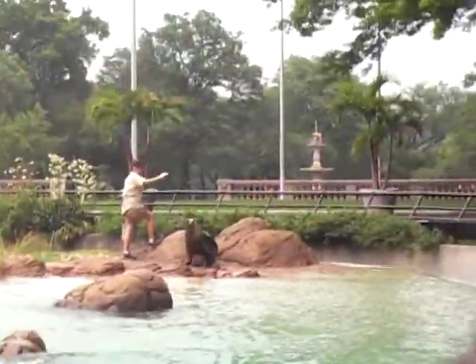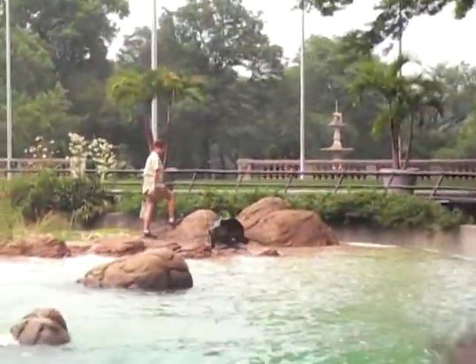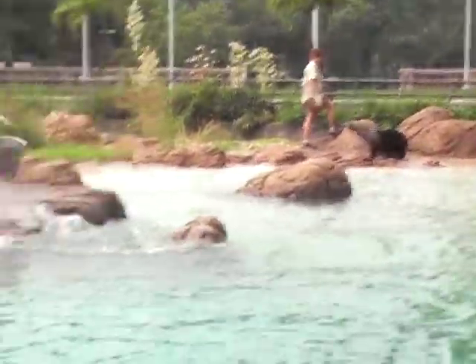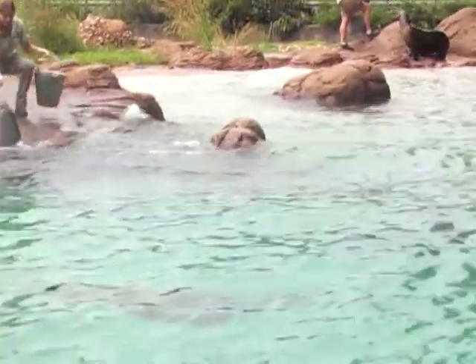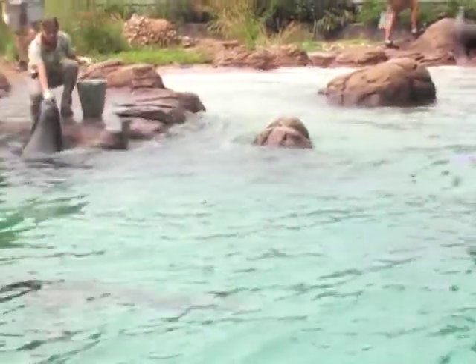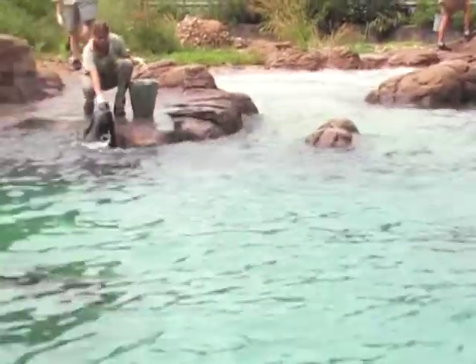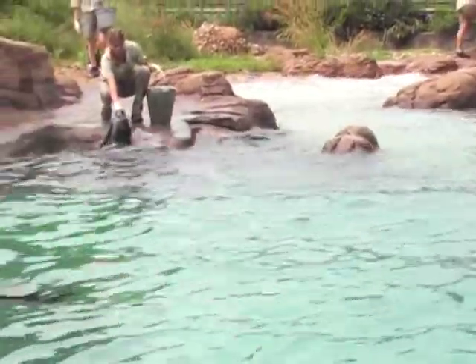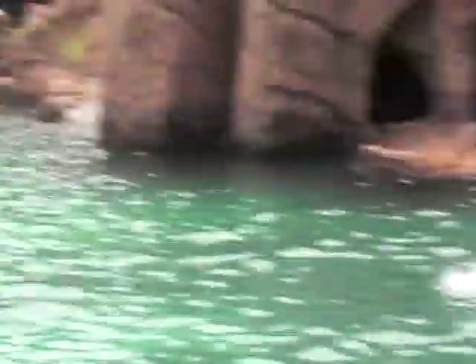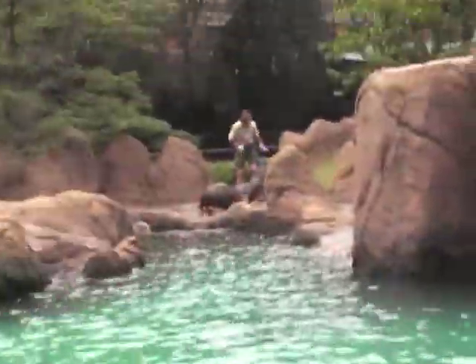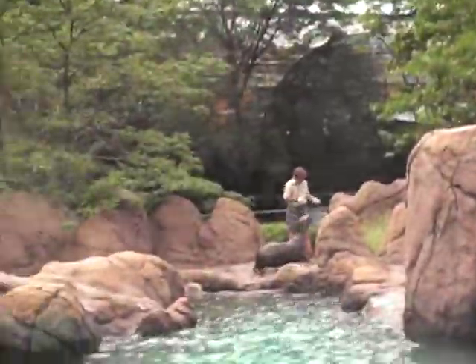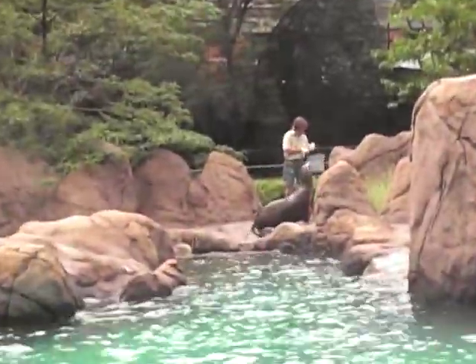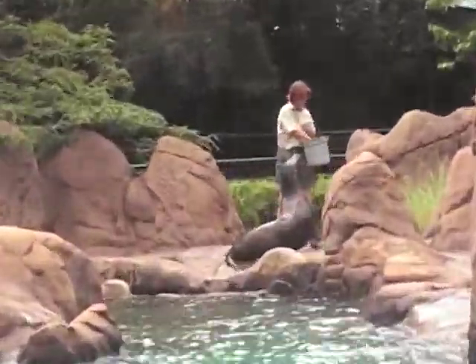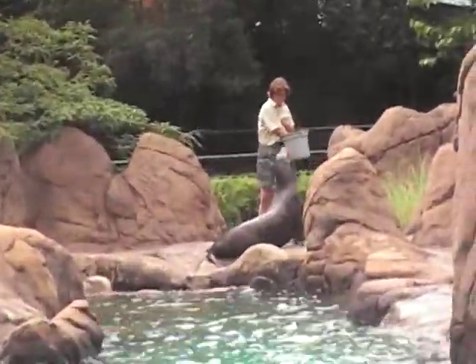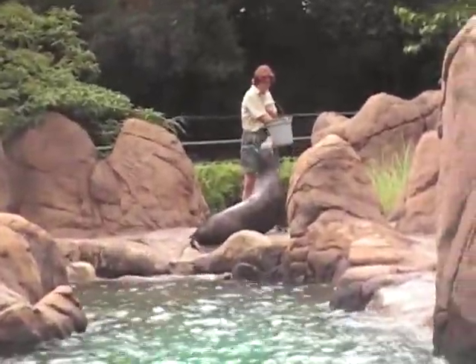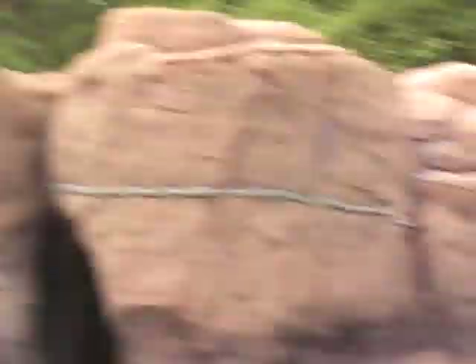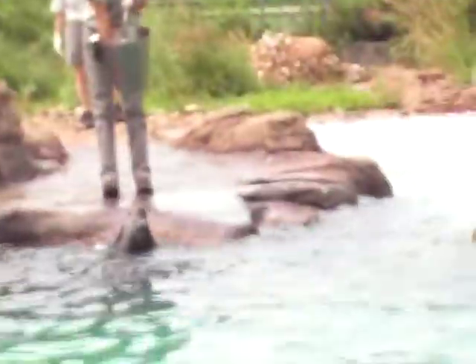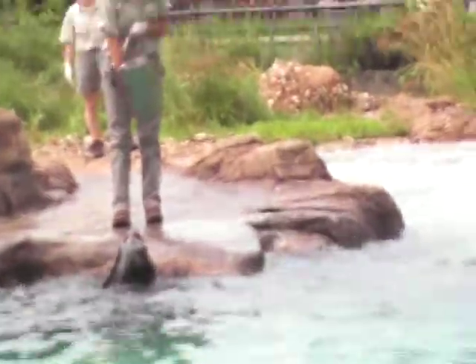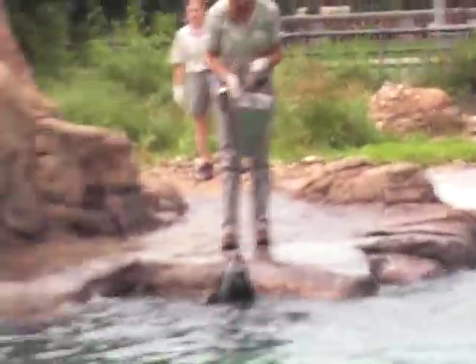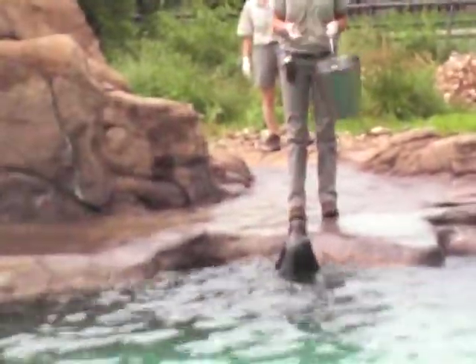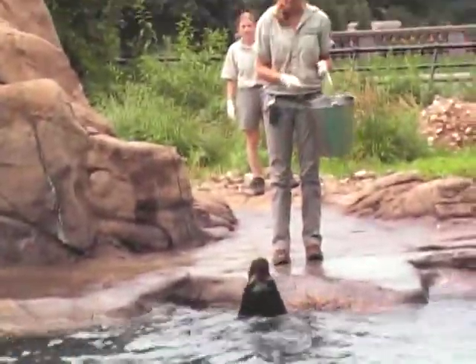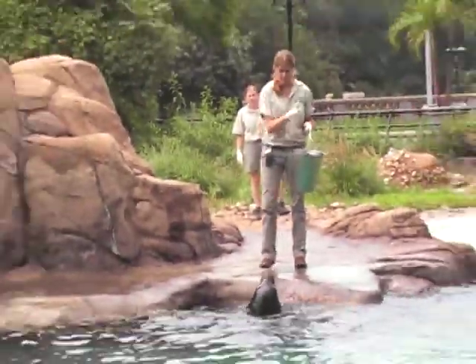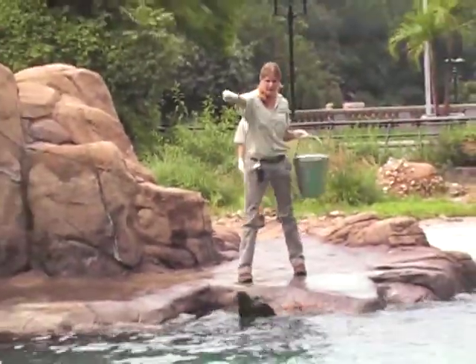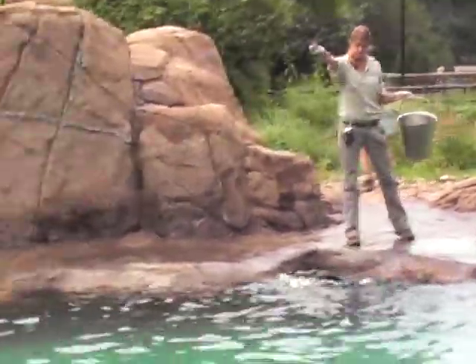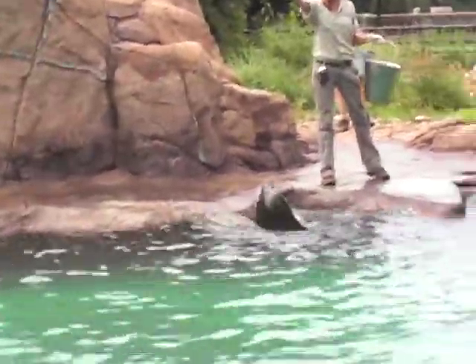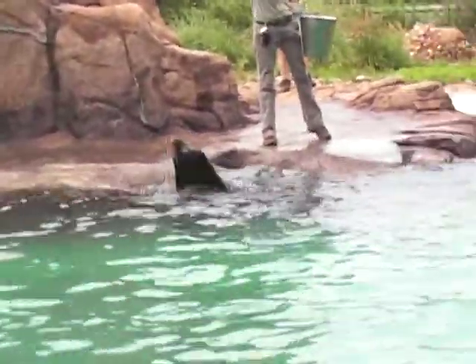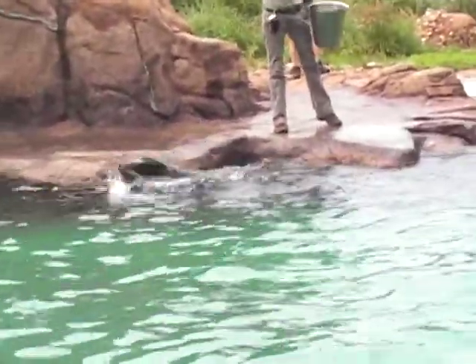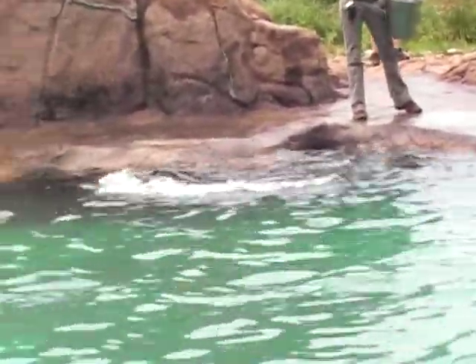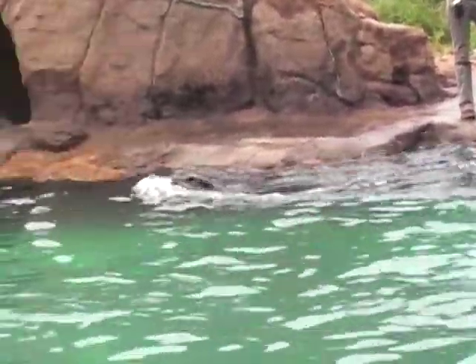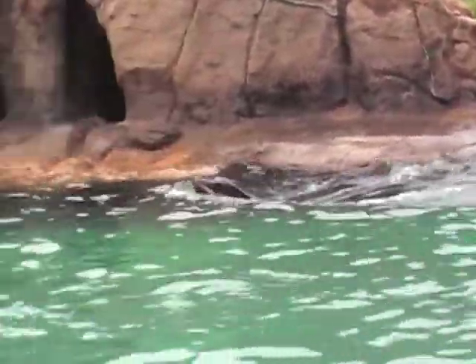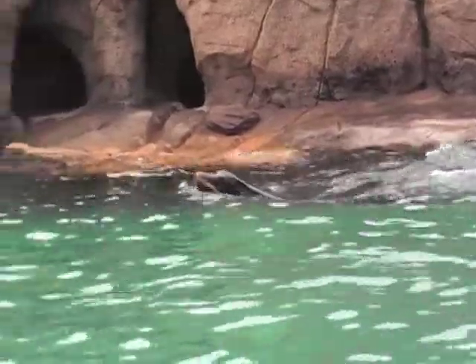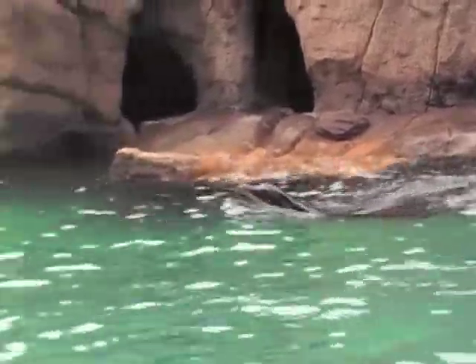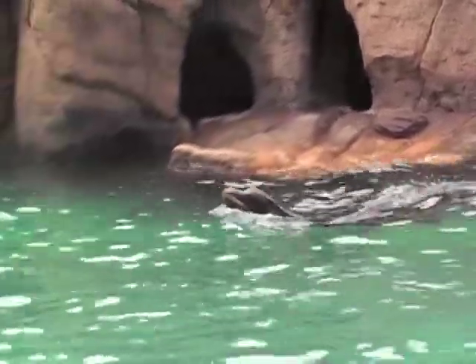Some behaviors are more about having fun, and are trained to further challenge the sea lions to think and act. Sea lions are naturally curious and playful, so the keepers may also use items like balls and tubes during the training sessions.